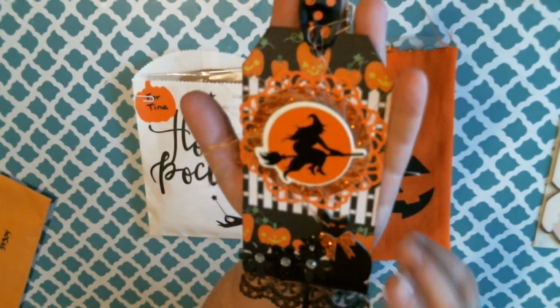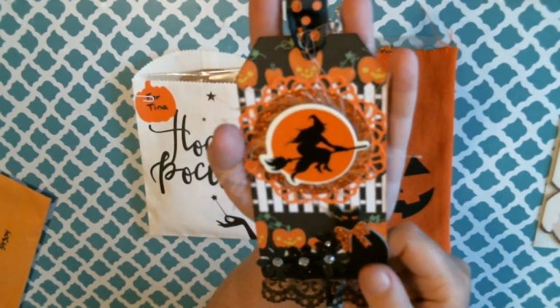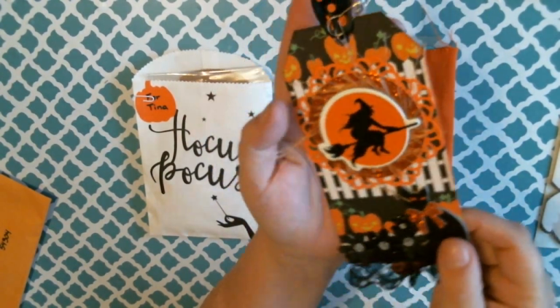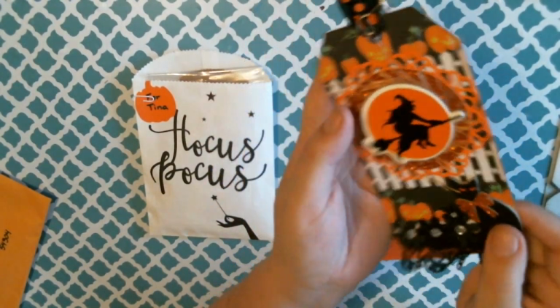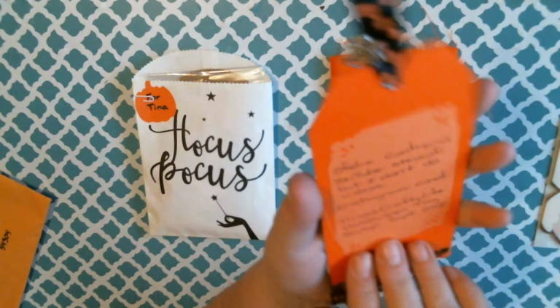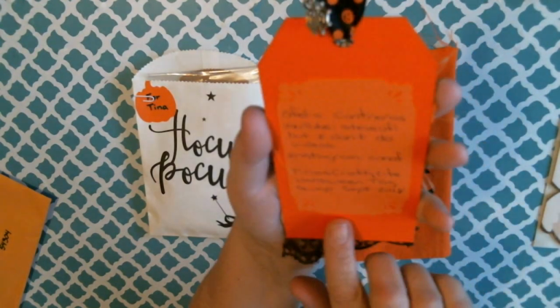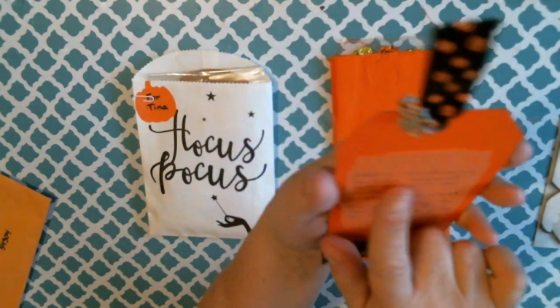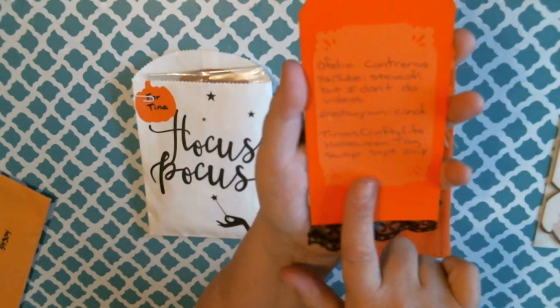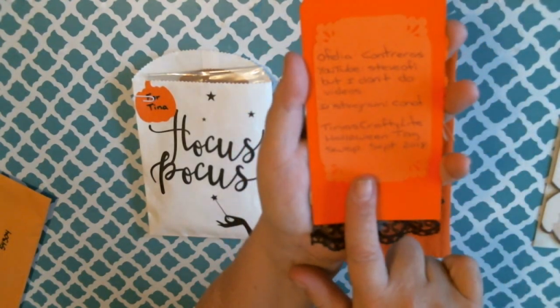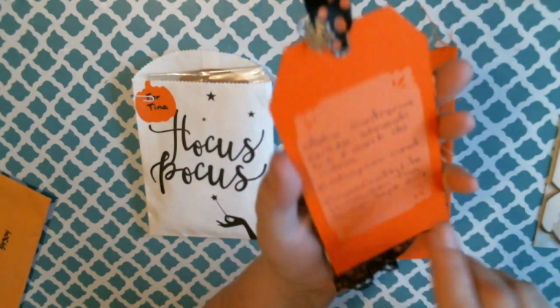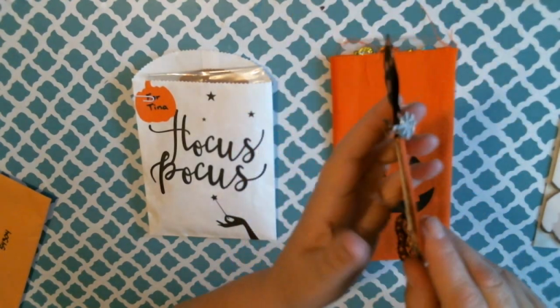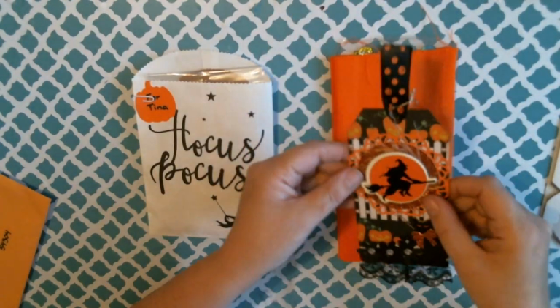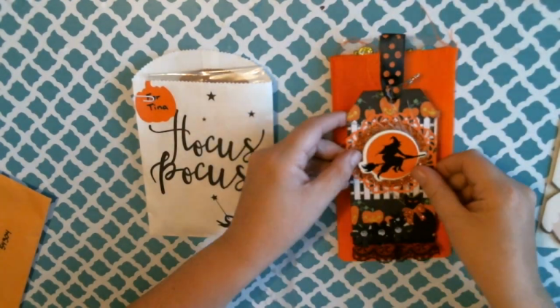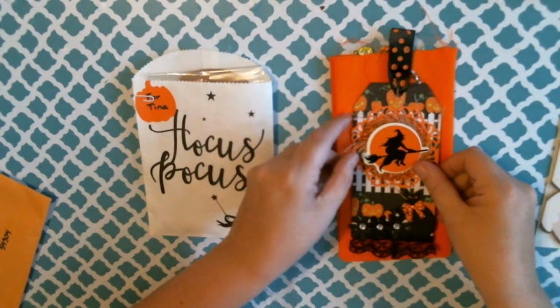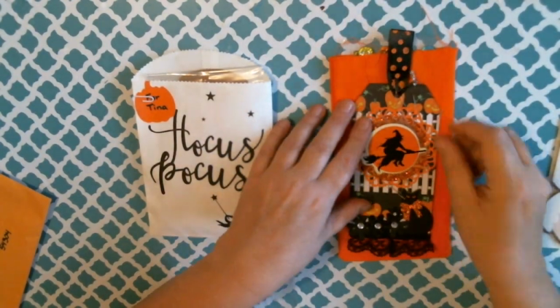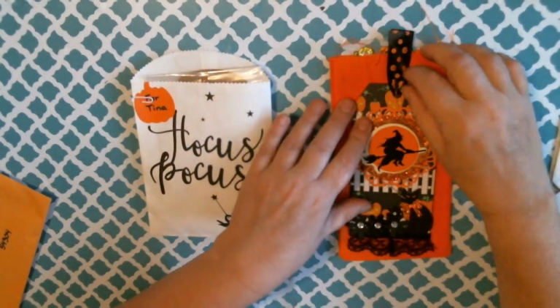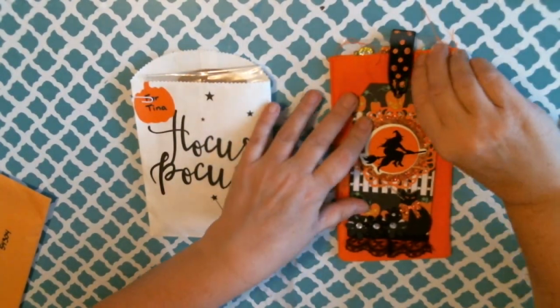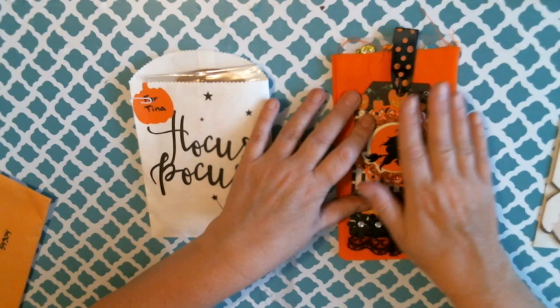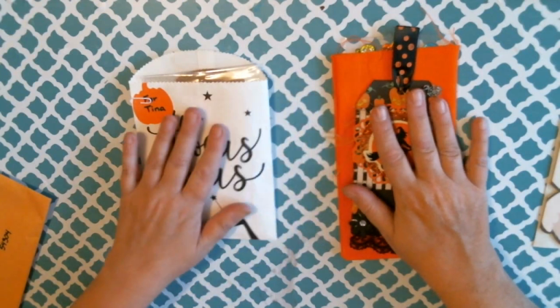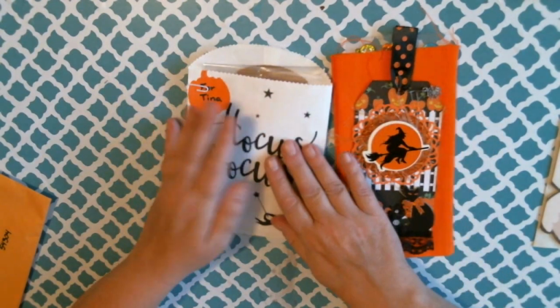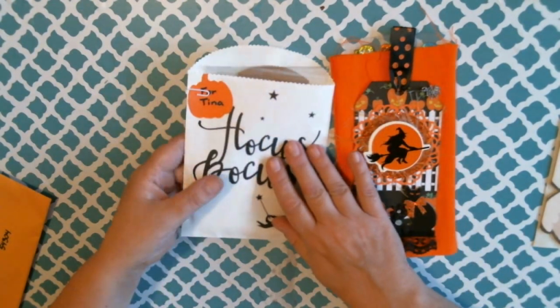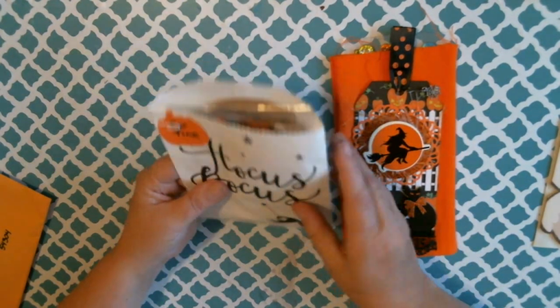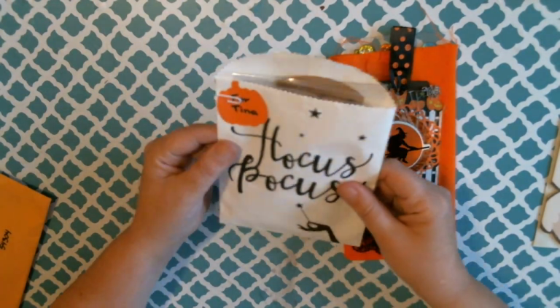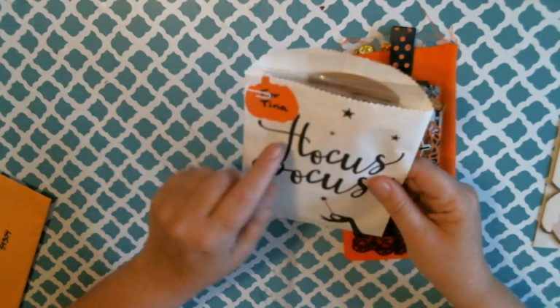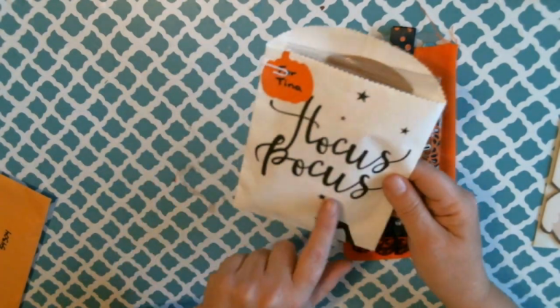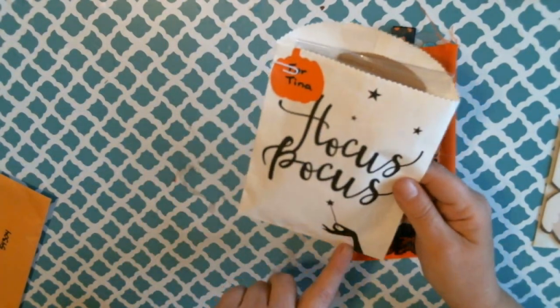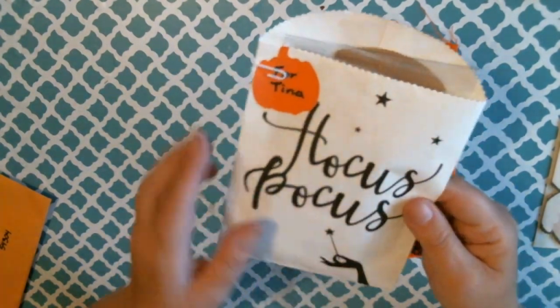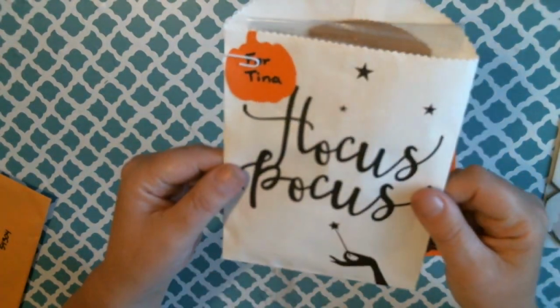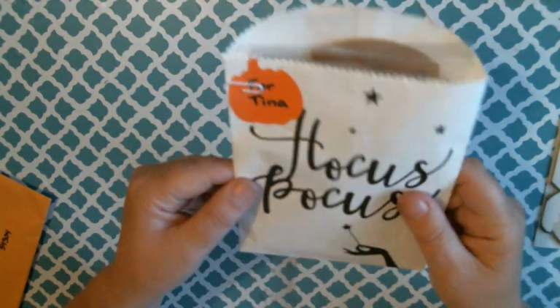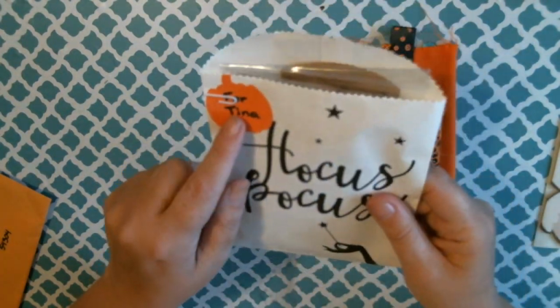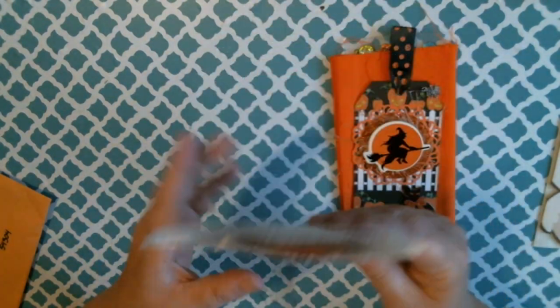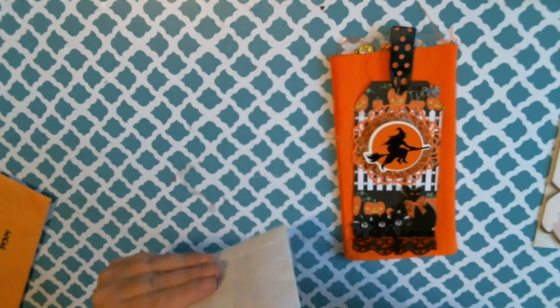When you flip it, it has their information, so I will put that down there. There's a little thing here — it says 'hocus pocus,' cute — and it says 'for Tina.'